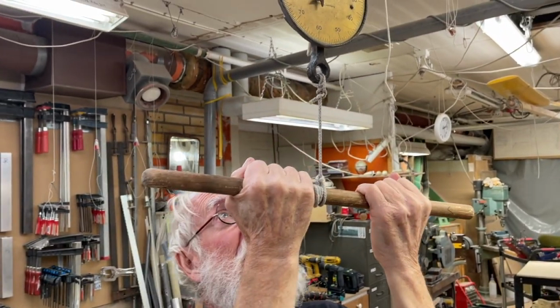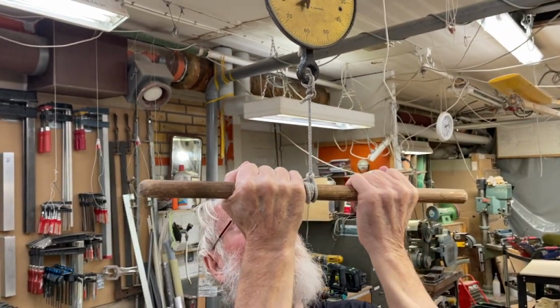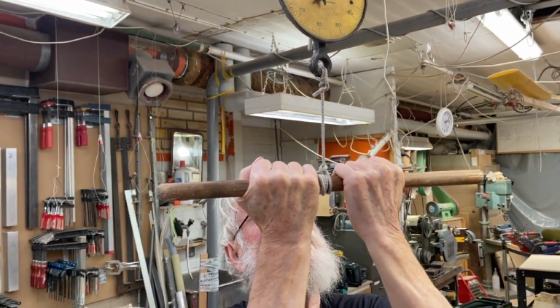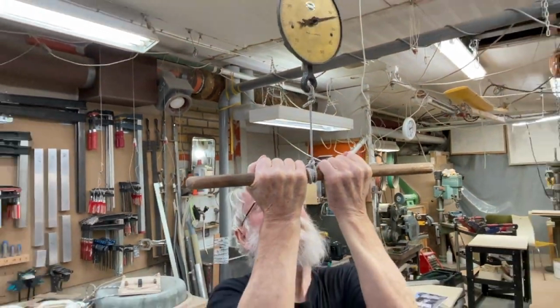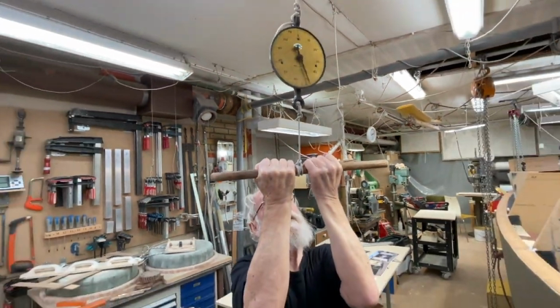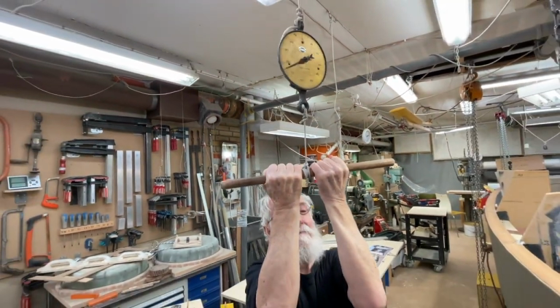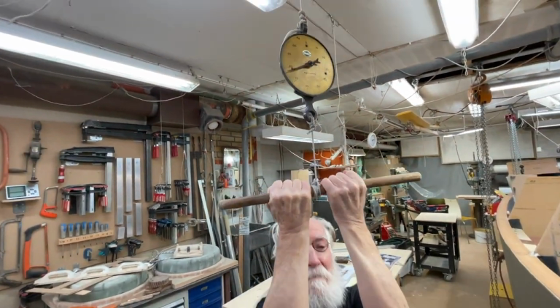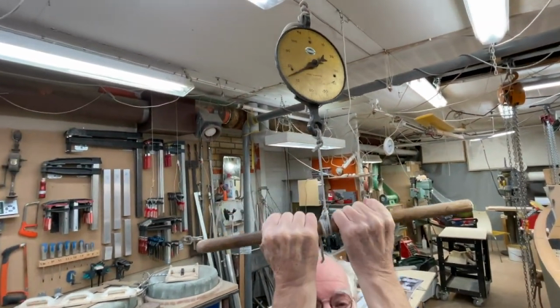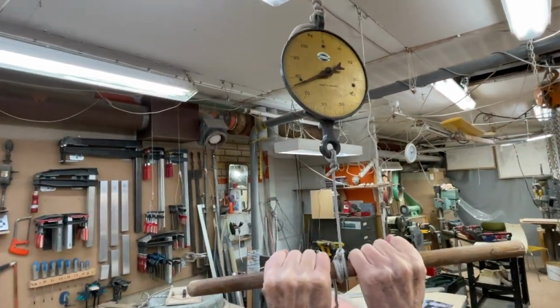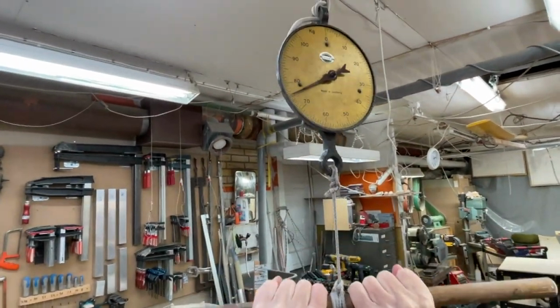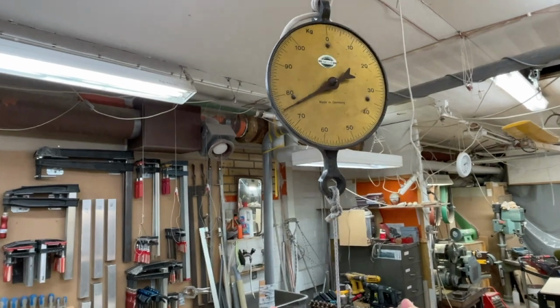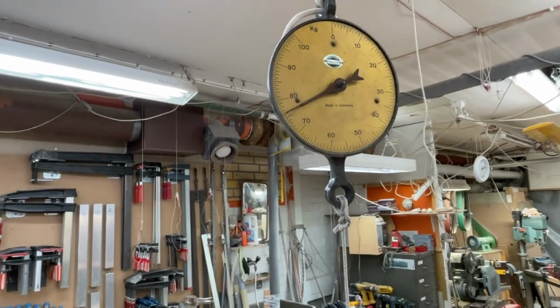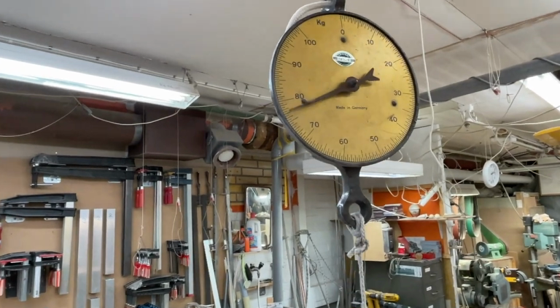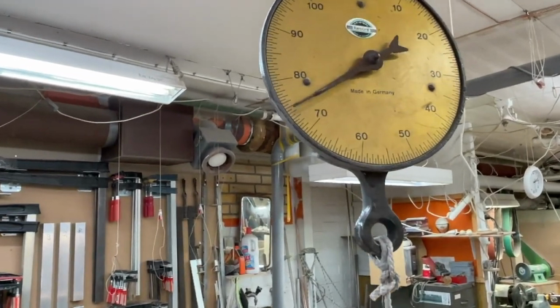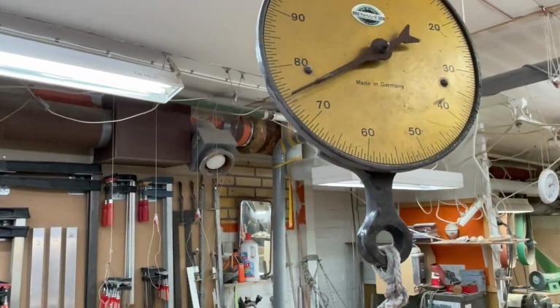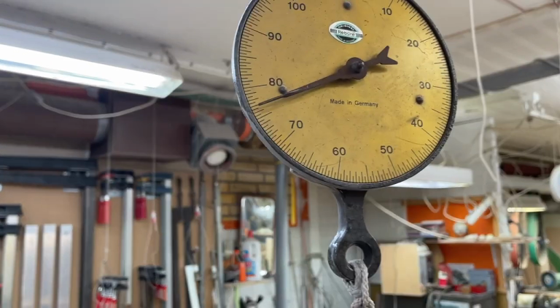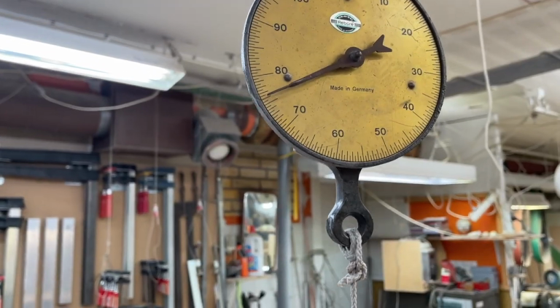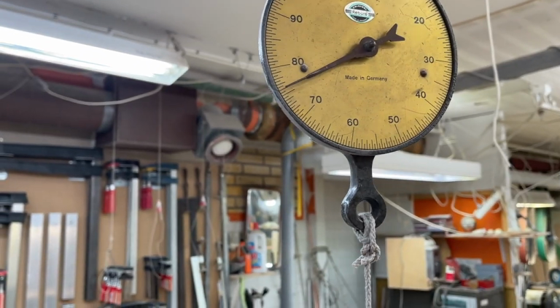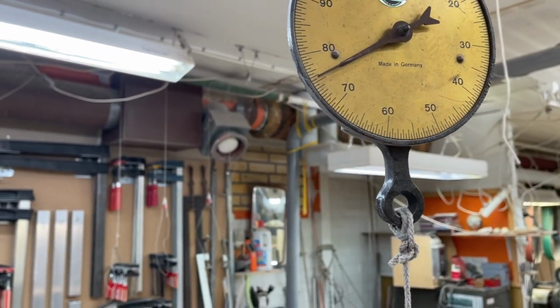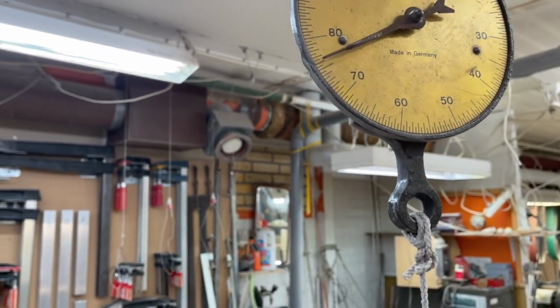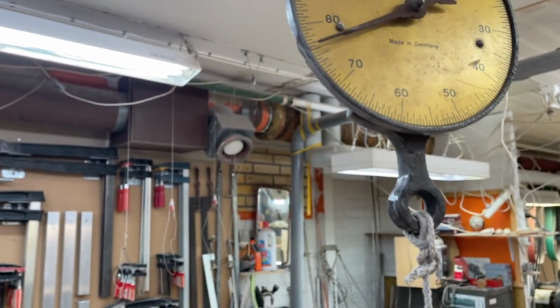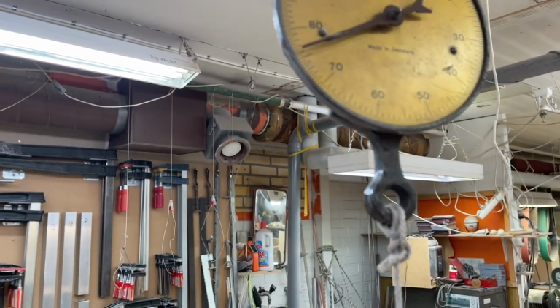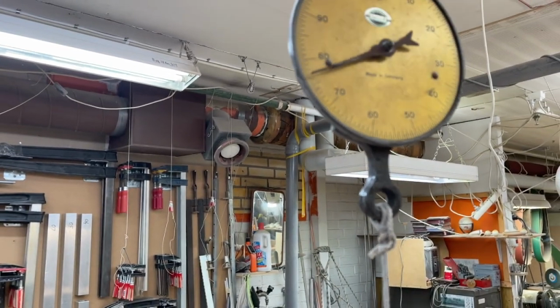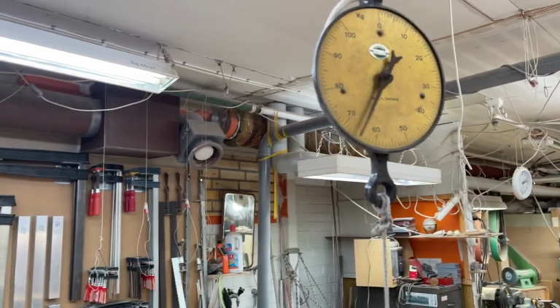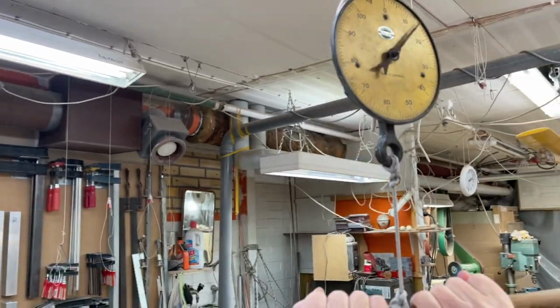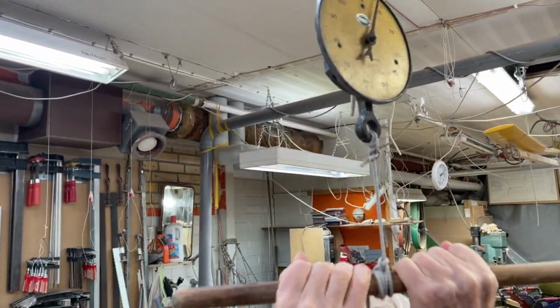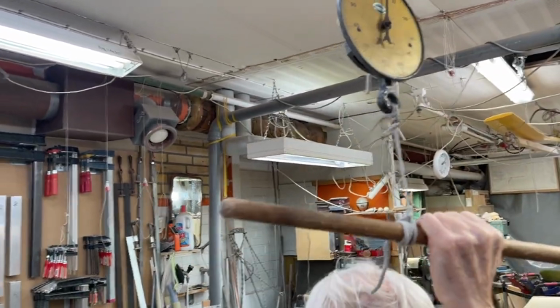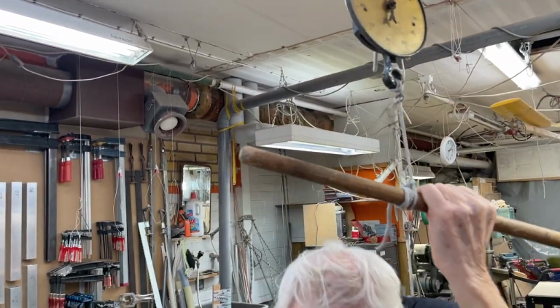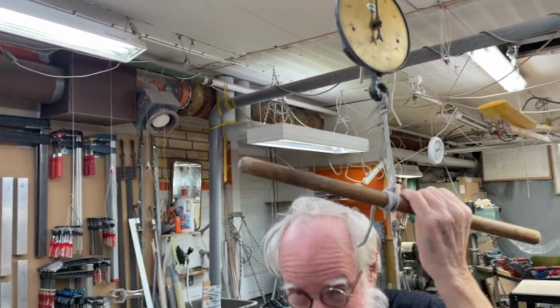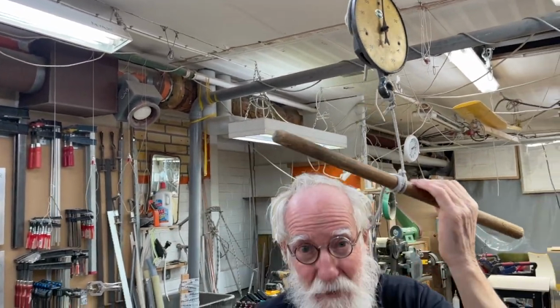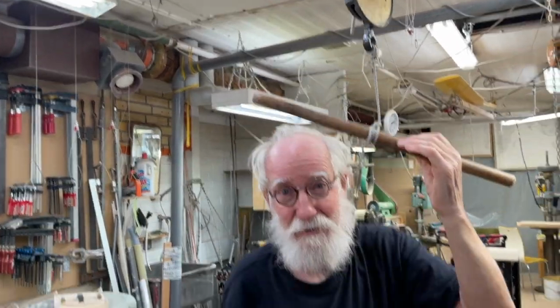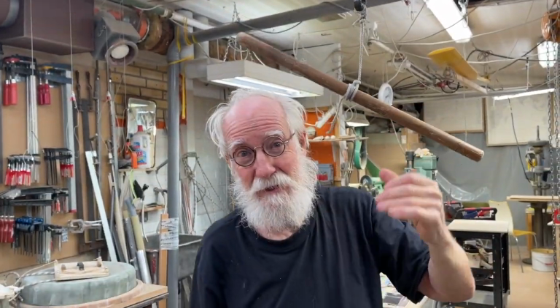How much am I in weight? Can you see, Peter? 75. So in my shoes, in my pocket, it's a bit heavy.